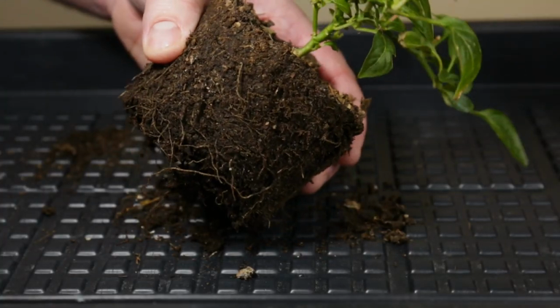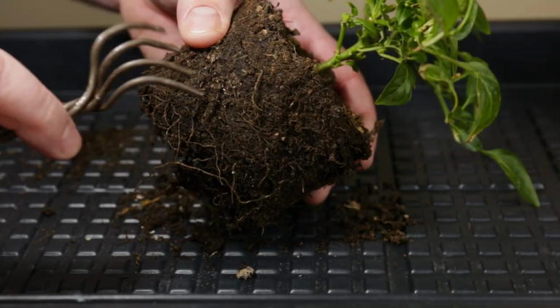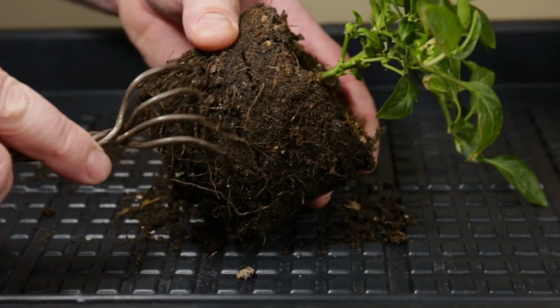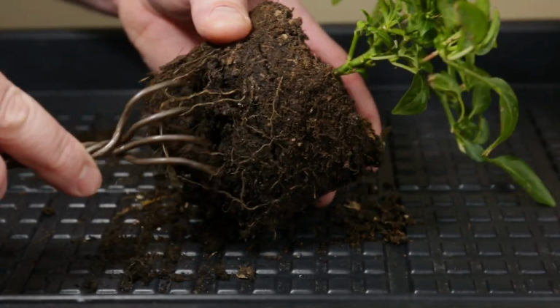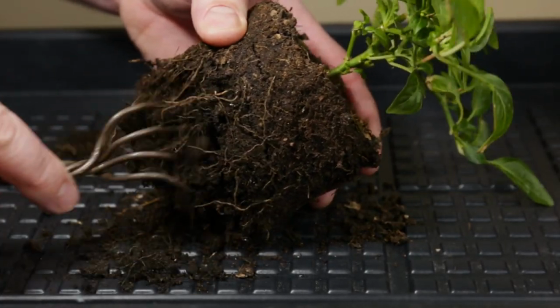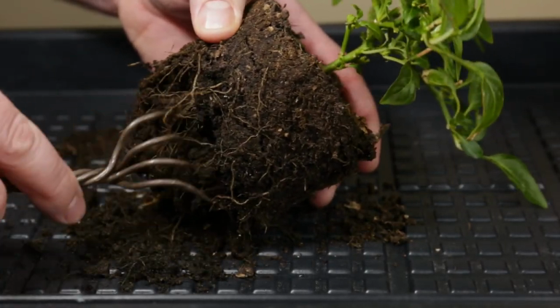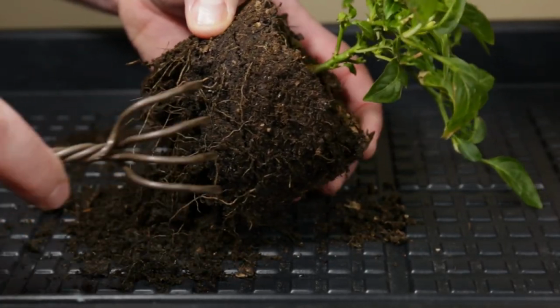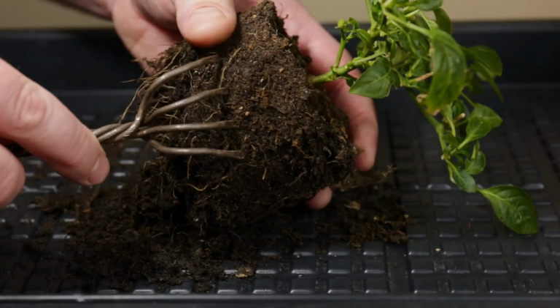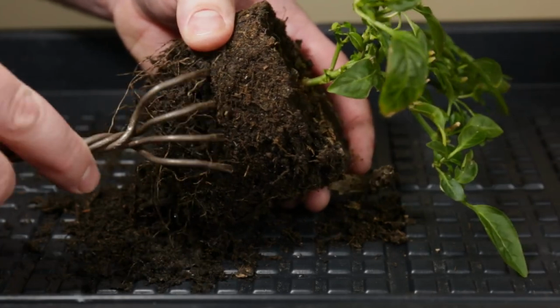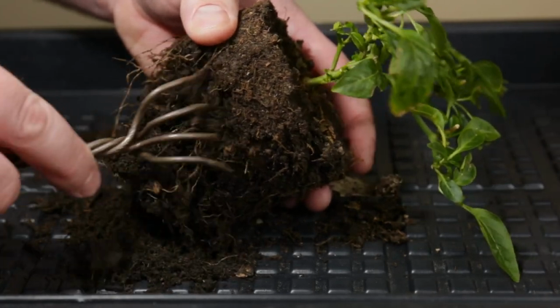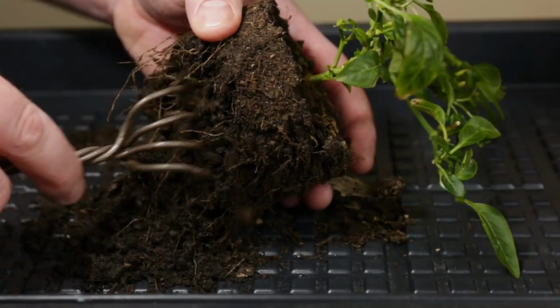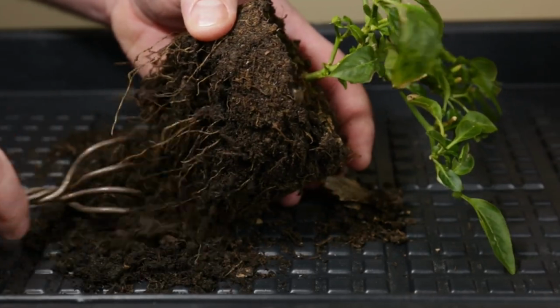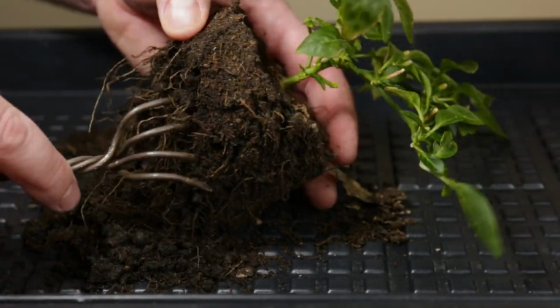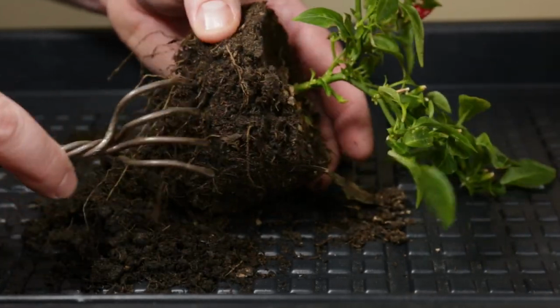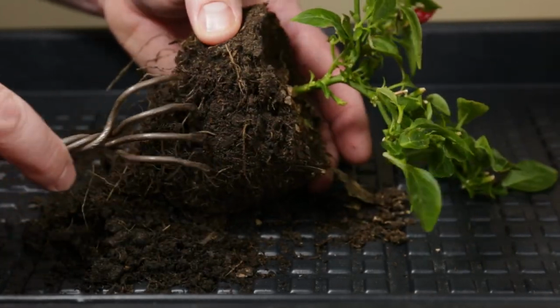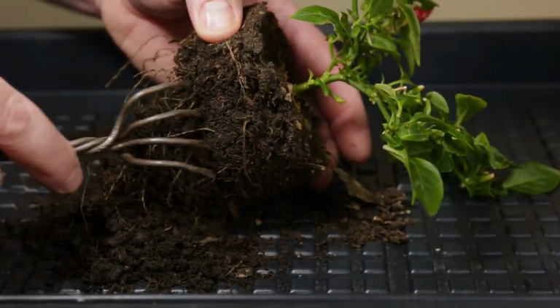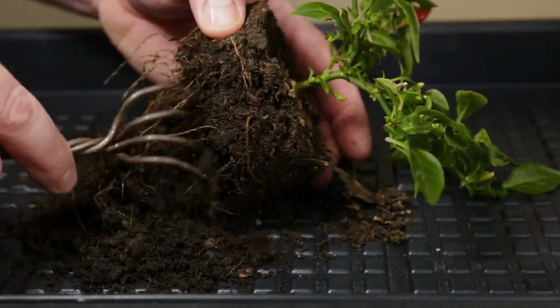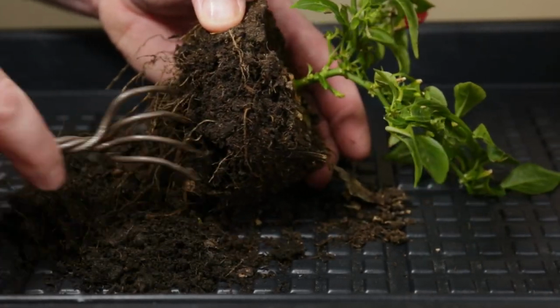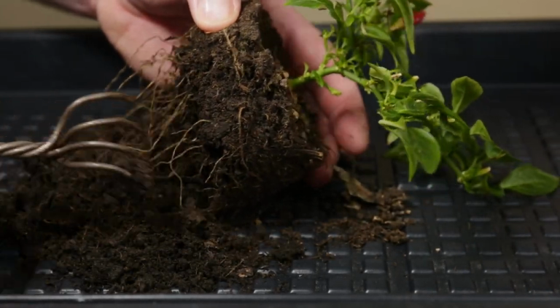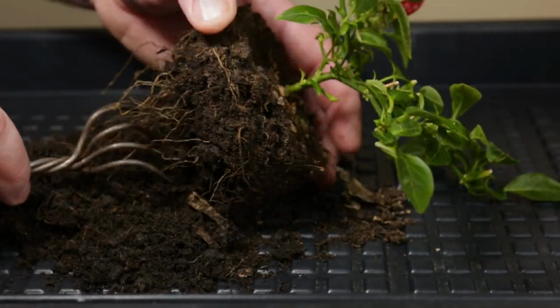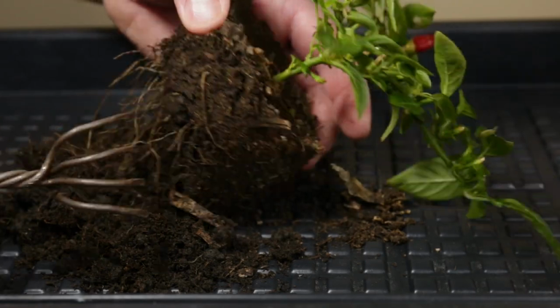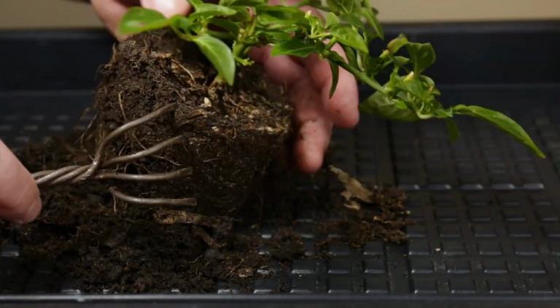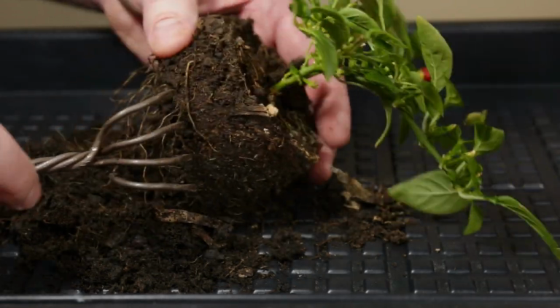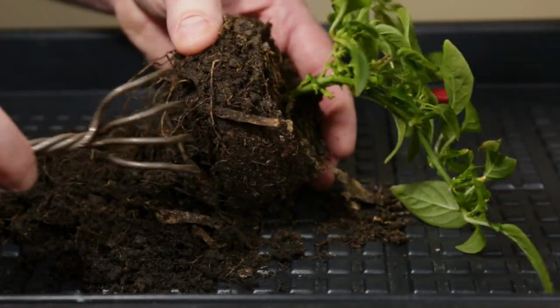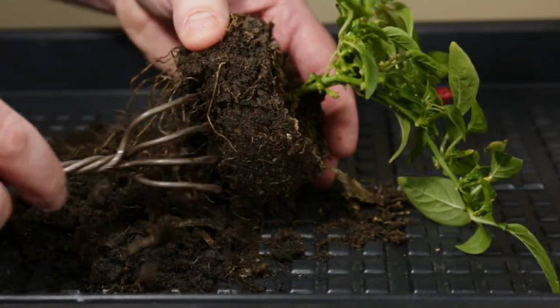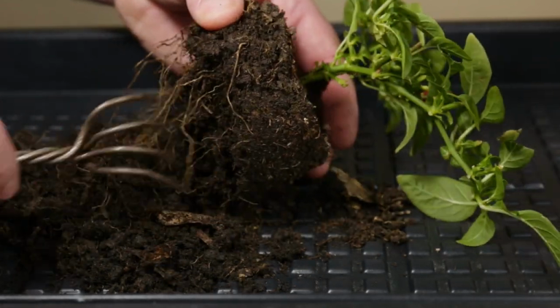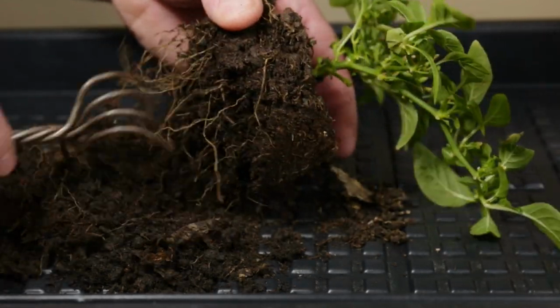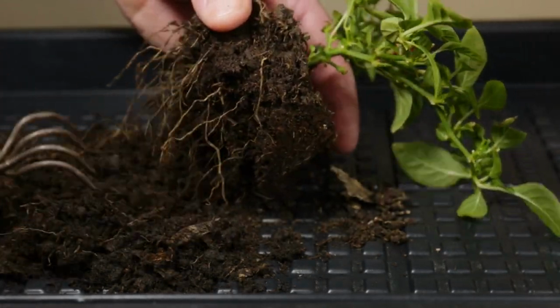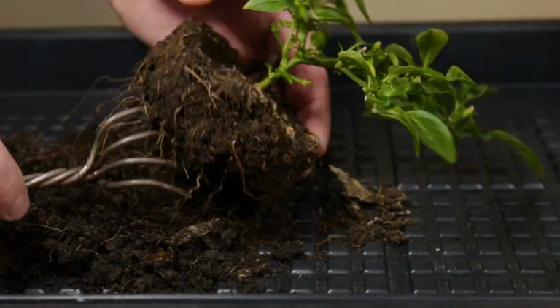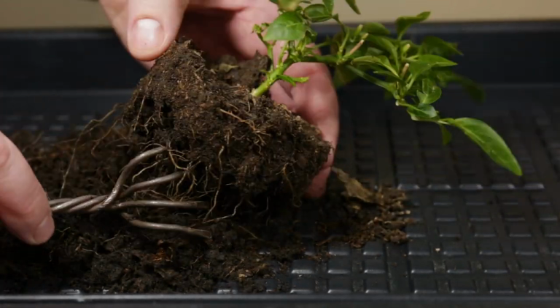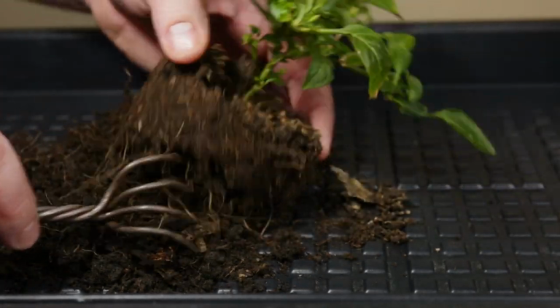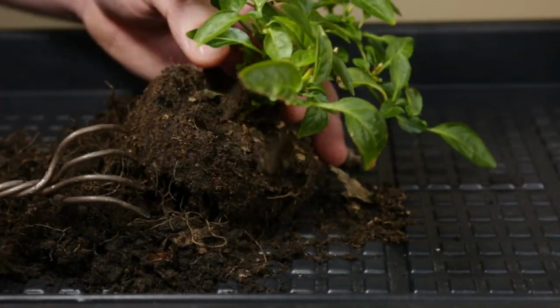I'm now gently removing all the soil using my root rake. The roots are very fine and will break easily if you pull on the rake too hard. This seems to be some nice potting compost which is pretty easy to remove.